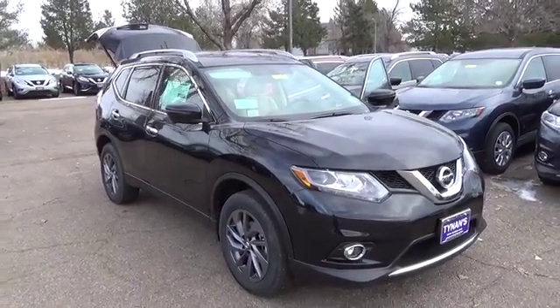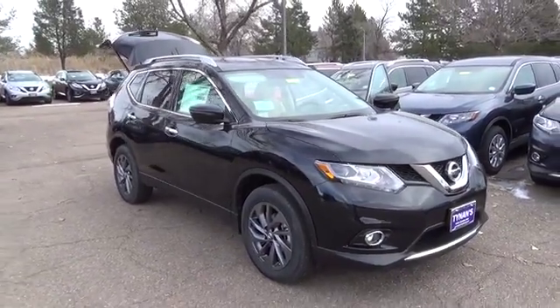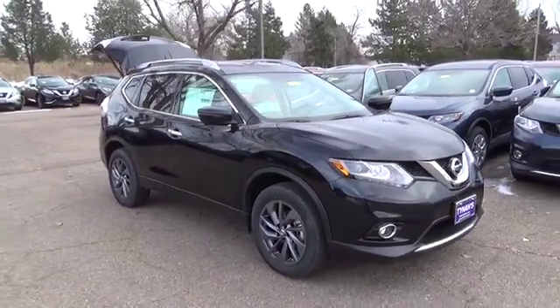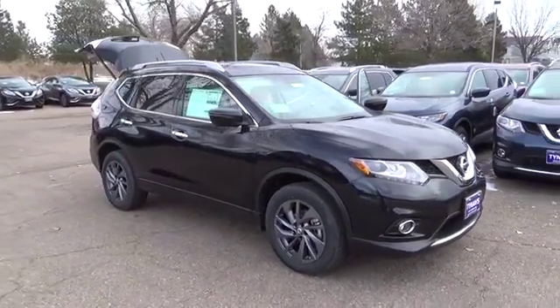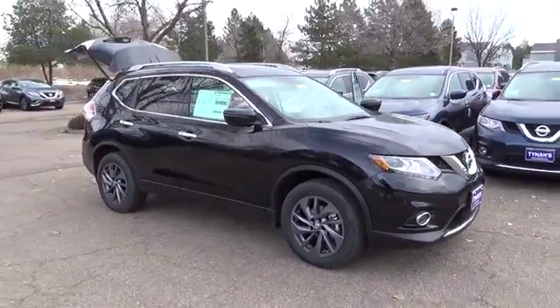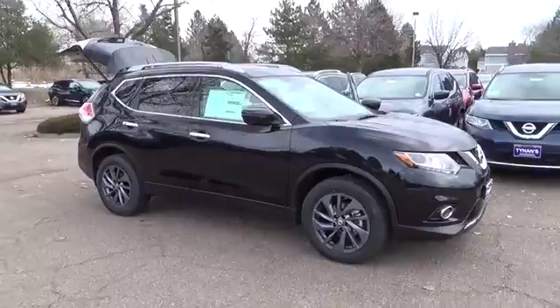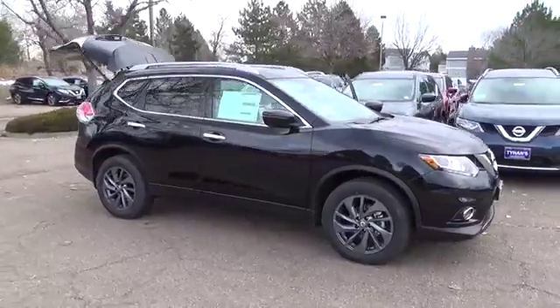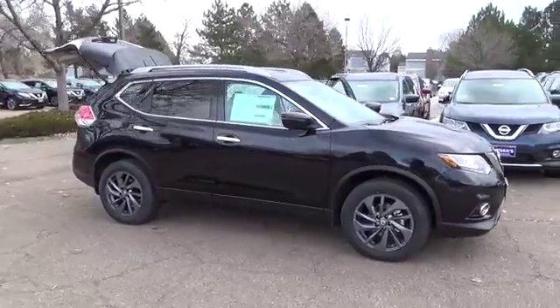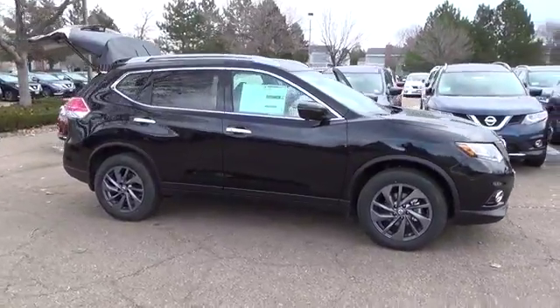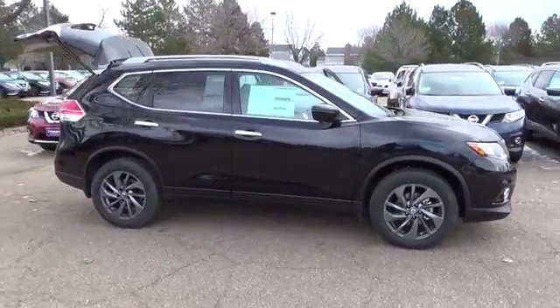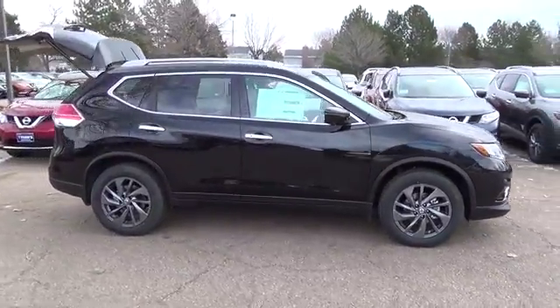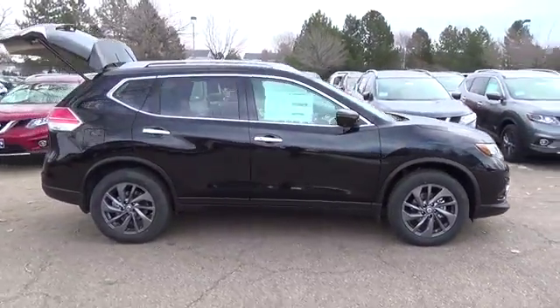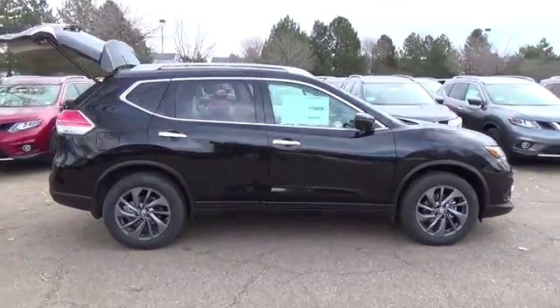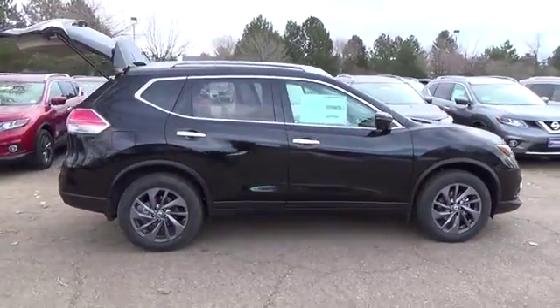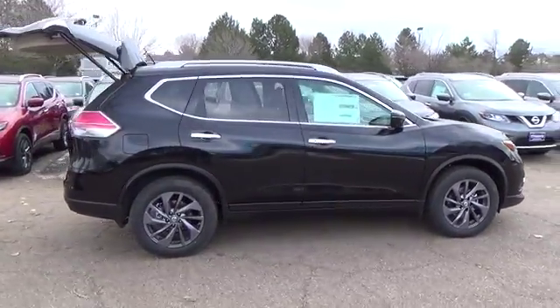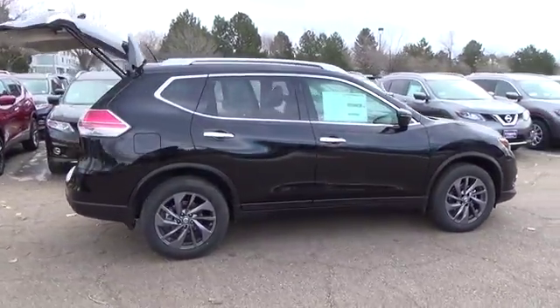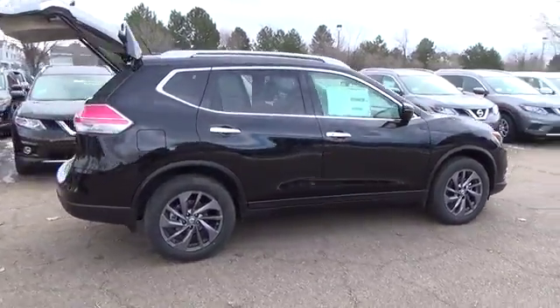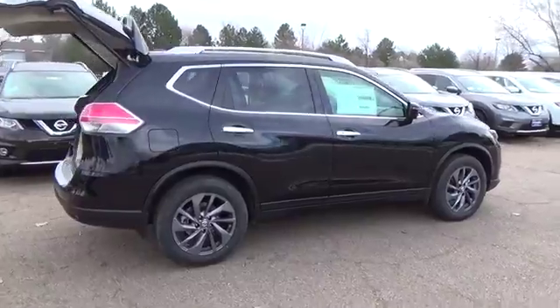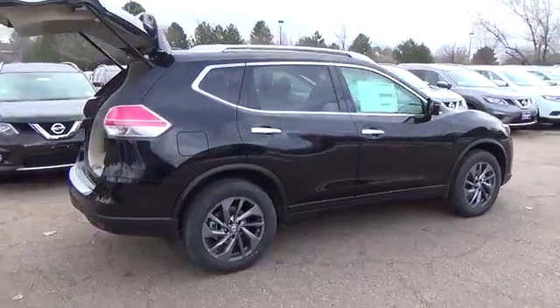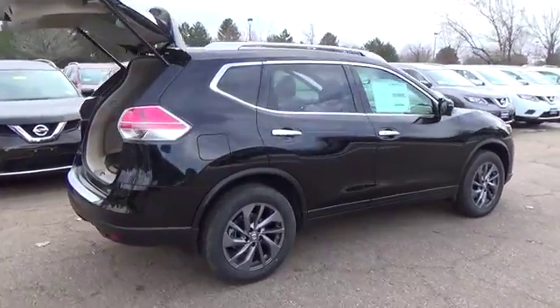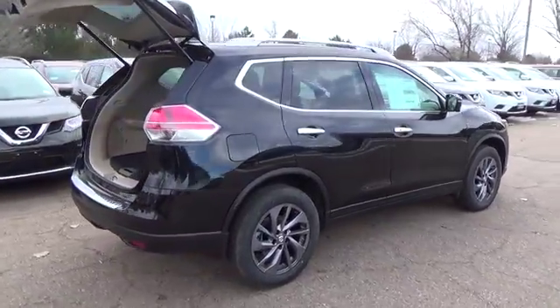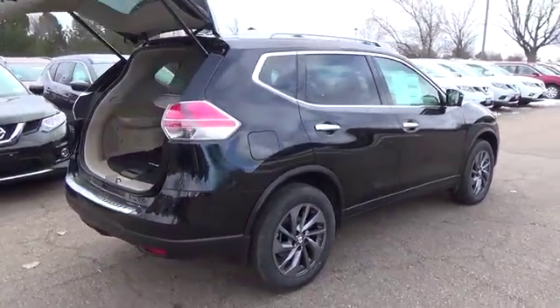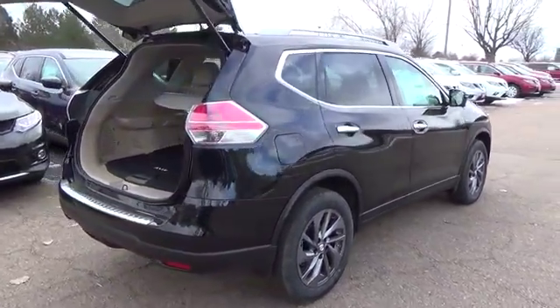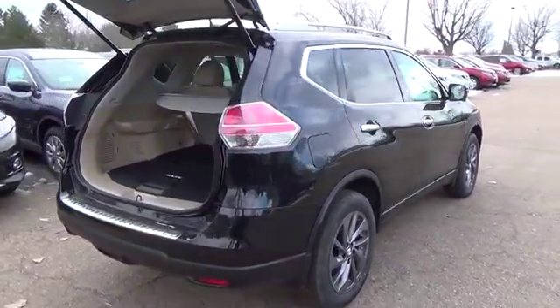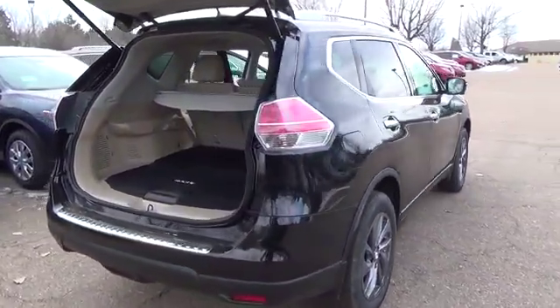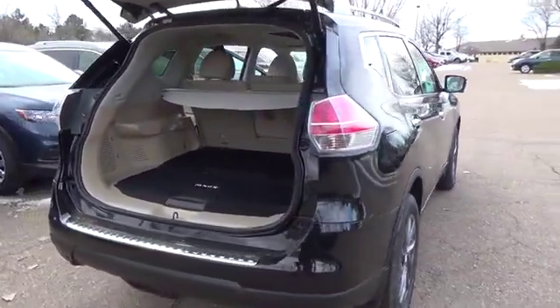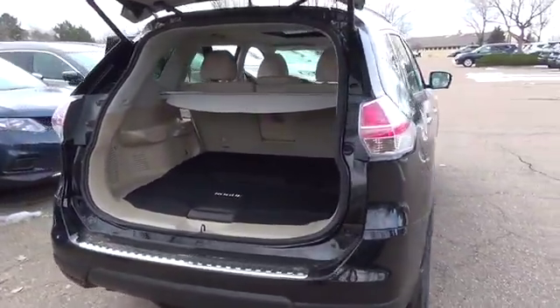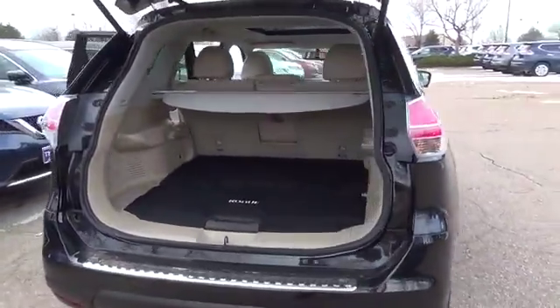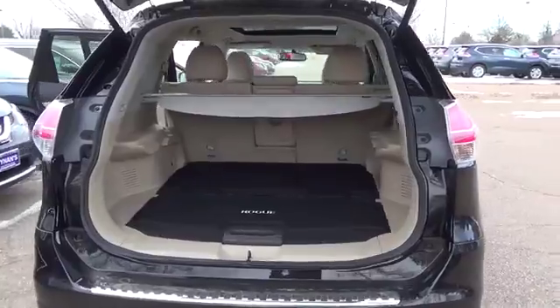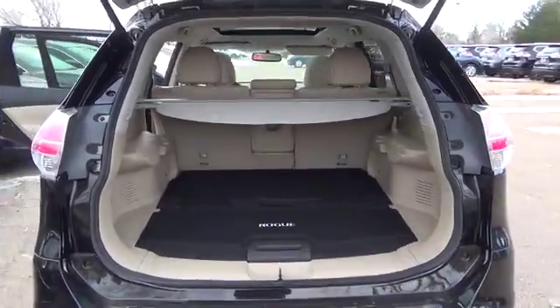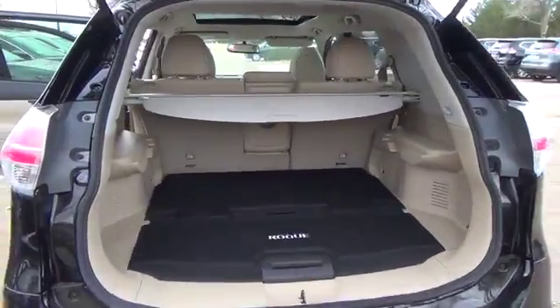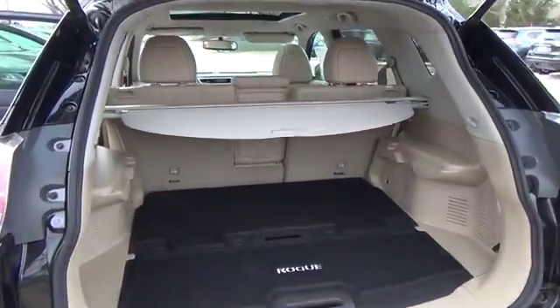The Nissan Rogue SL comes with a 2.5-liter 4-cylinder engine that achieves best-in-class 33 miles per gallon highway, backed by 170 horsepower and 175 pound-feet of torque.